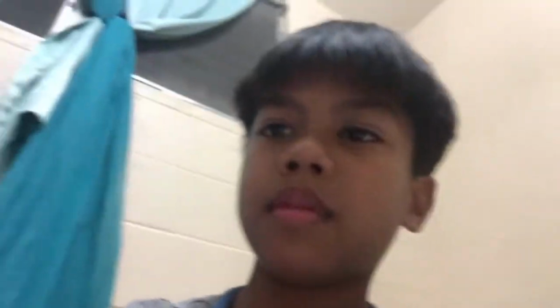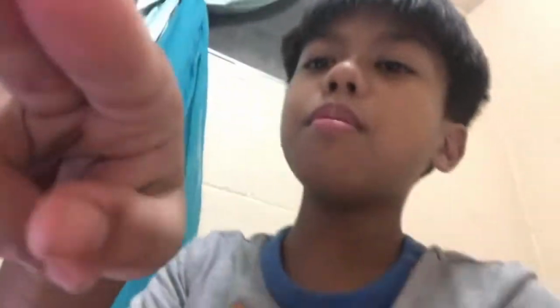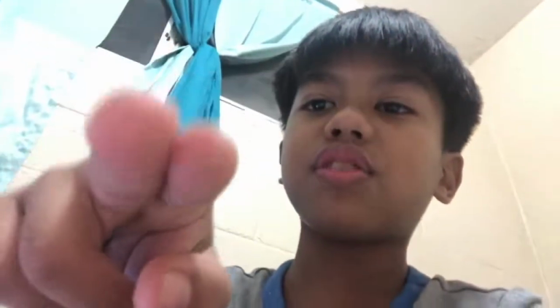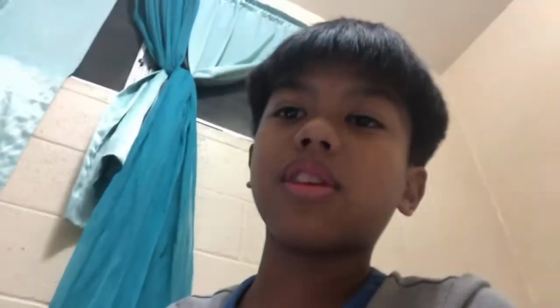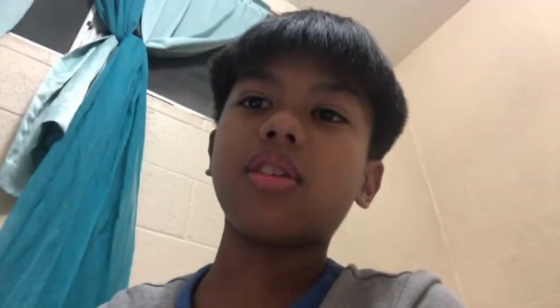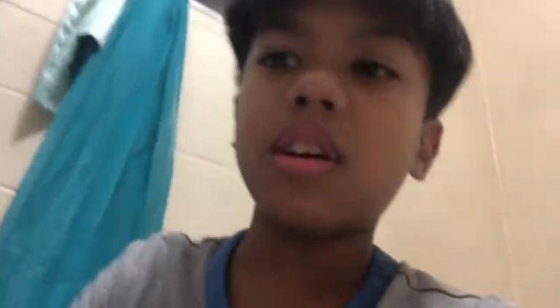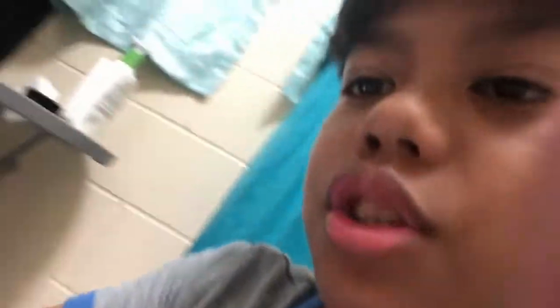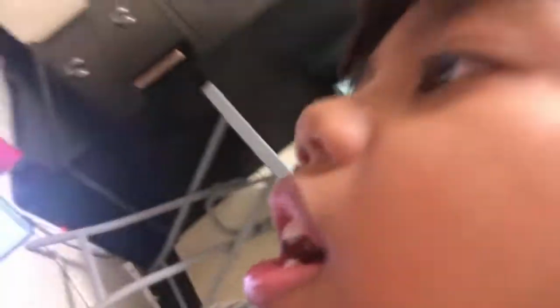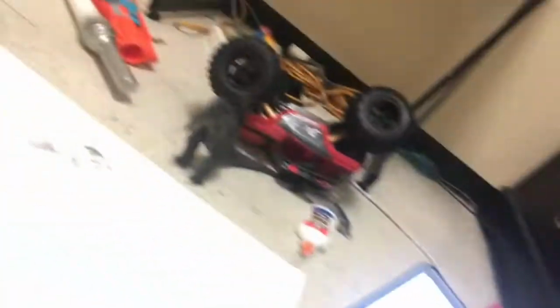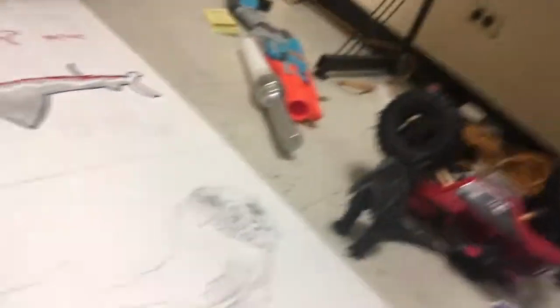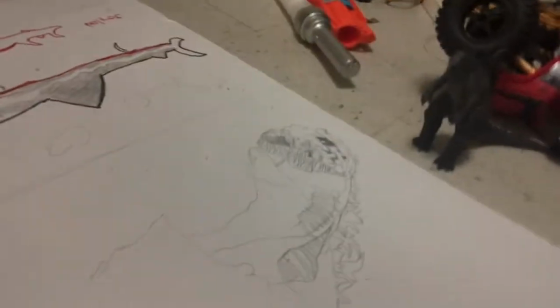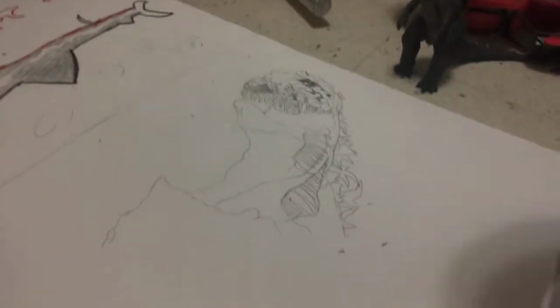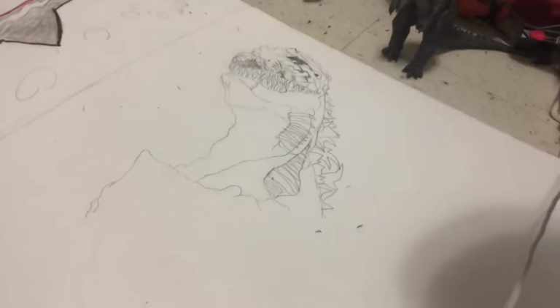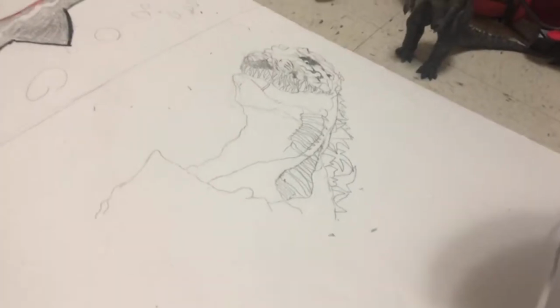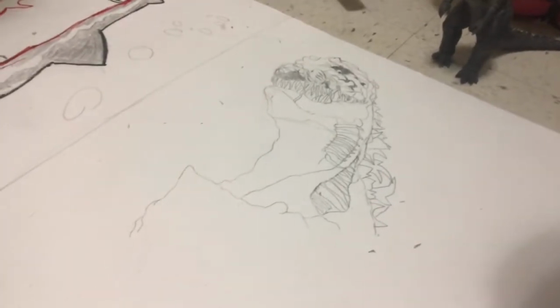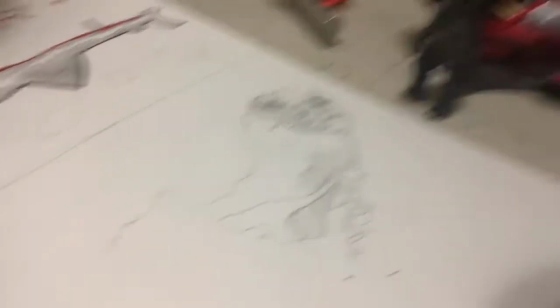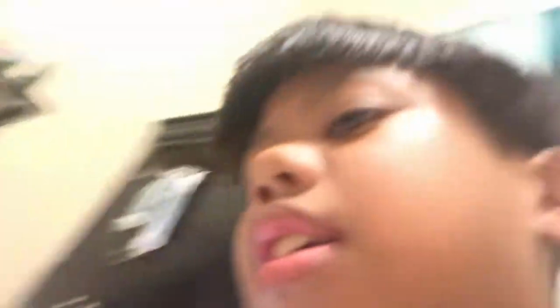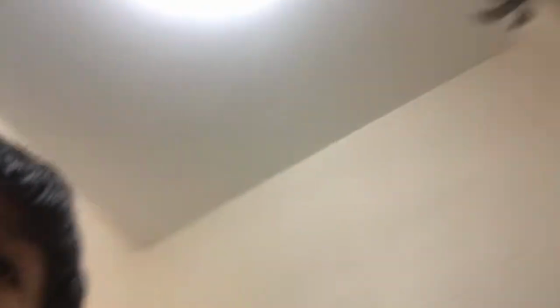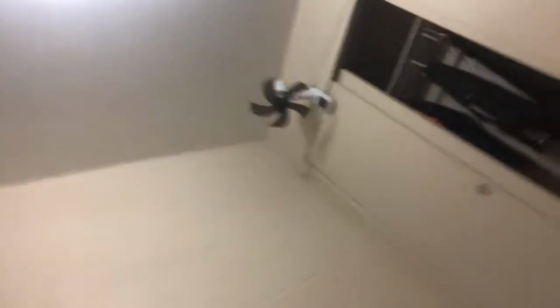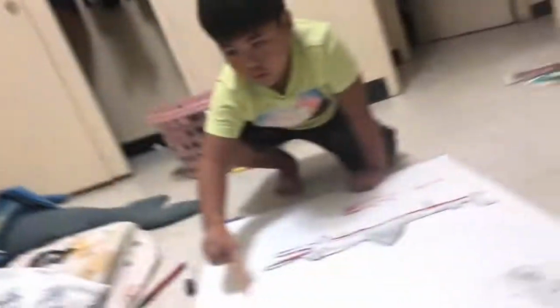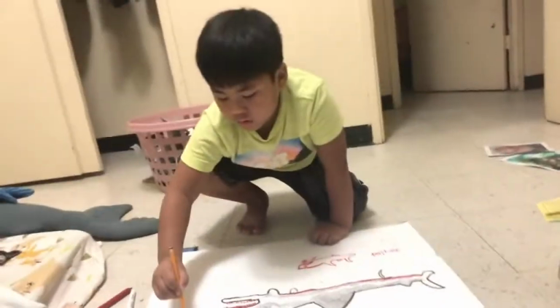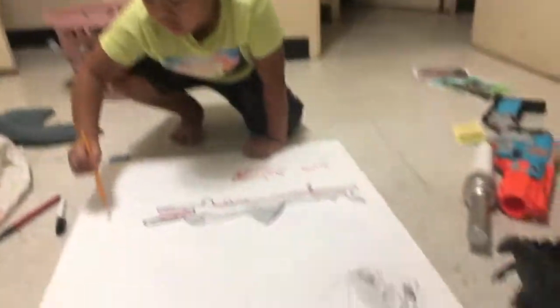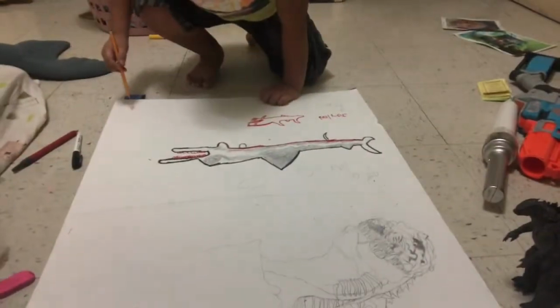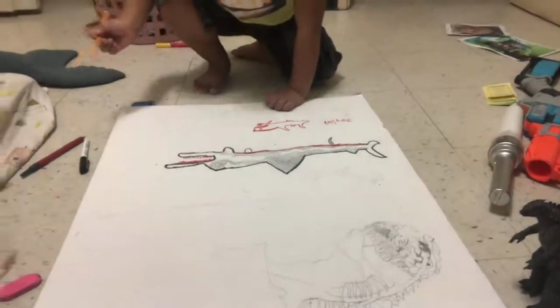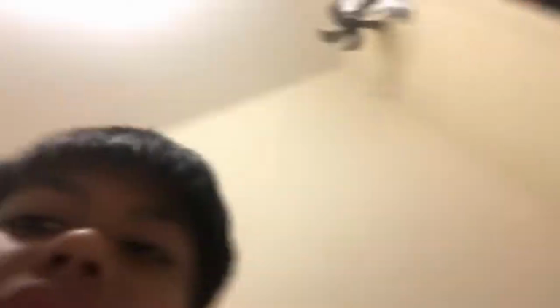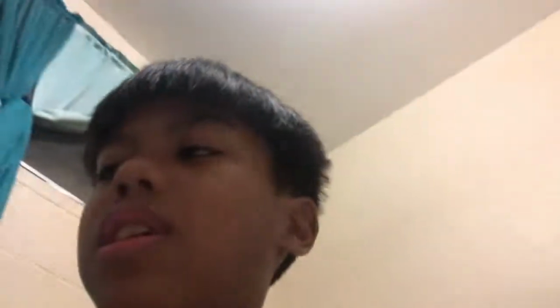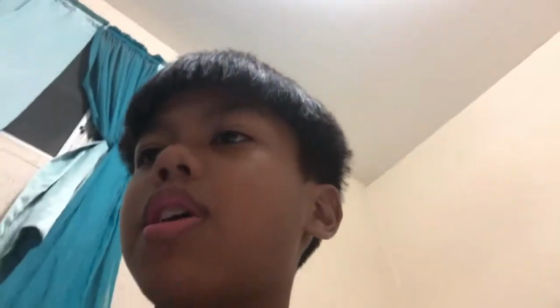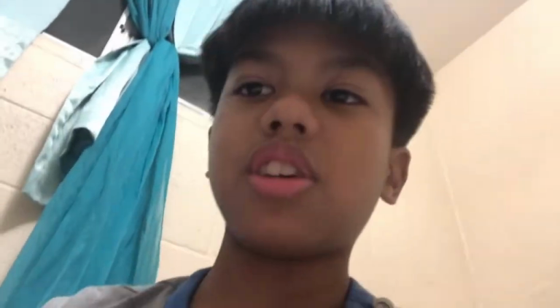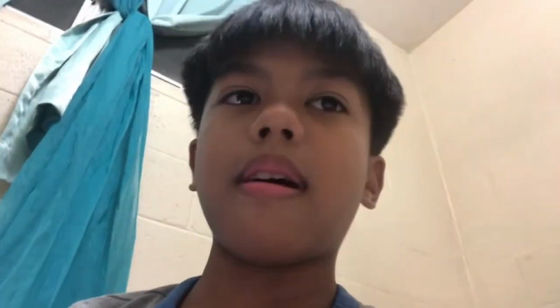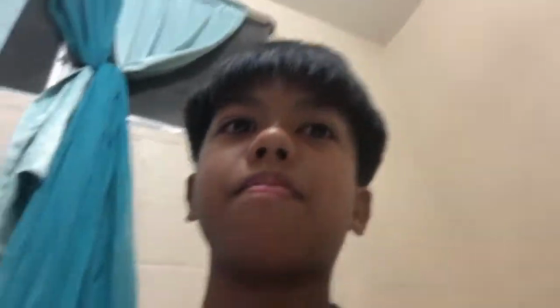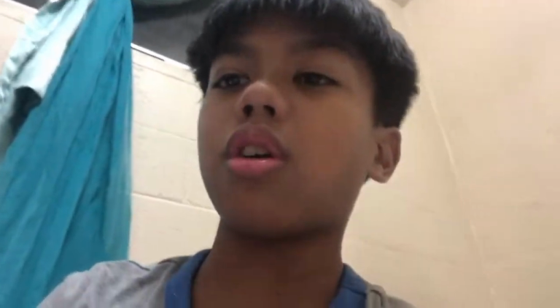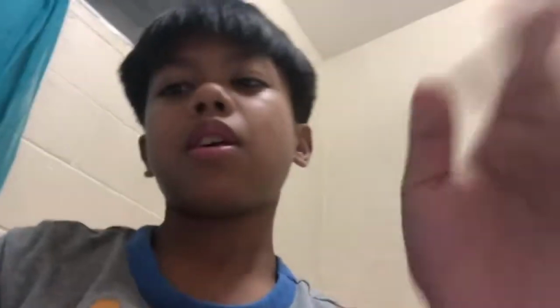If you made it this far, here's what I have — a little detail to the head. And this is what my little brother has; it kind of looks like that one extinct shark.